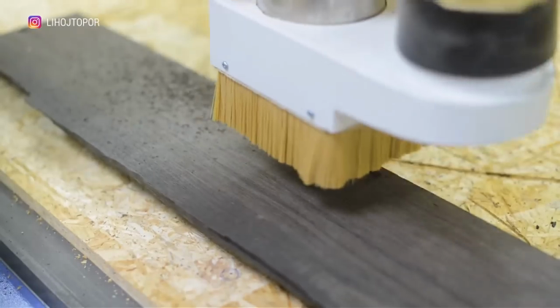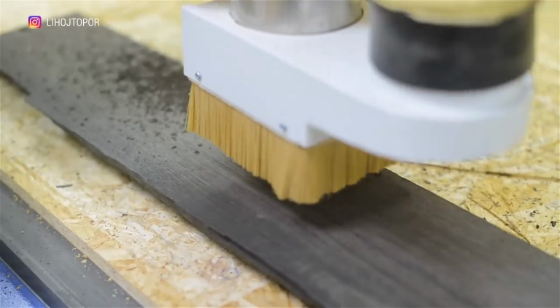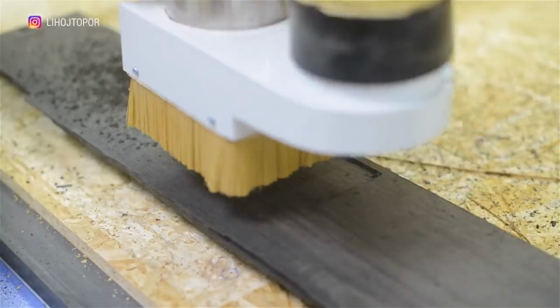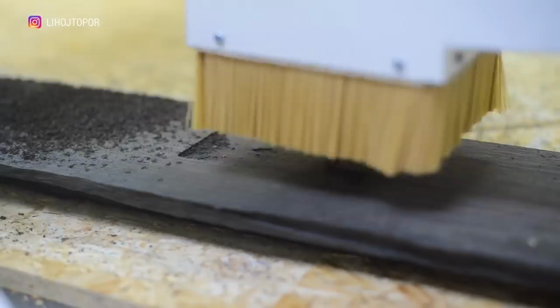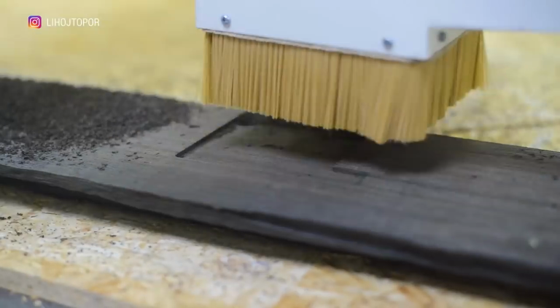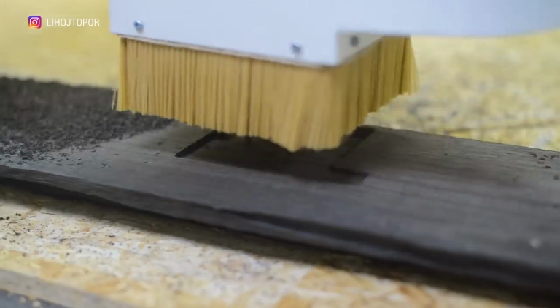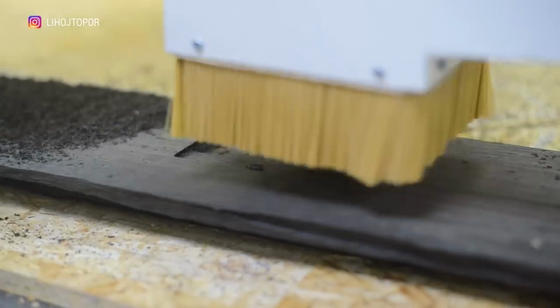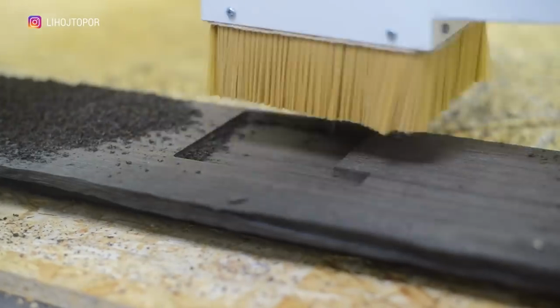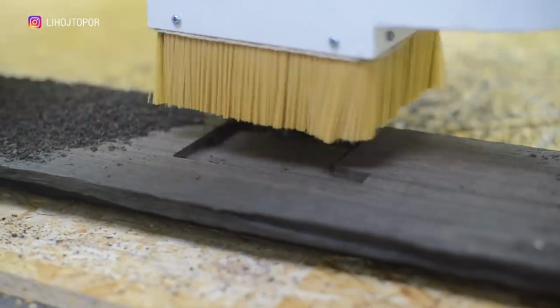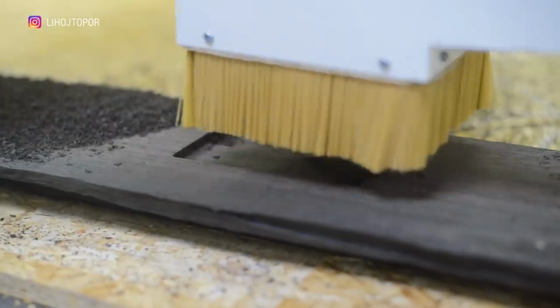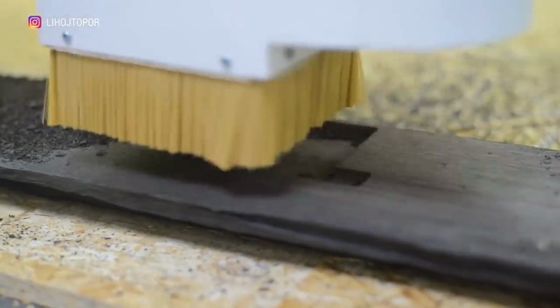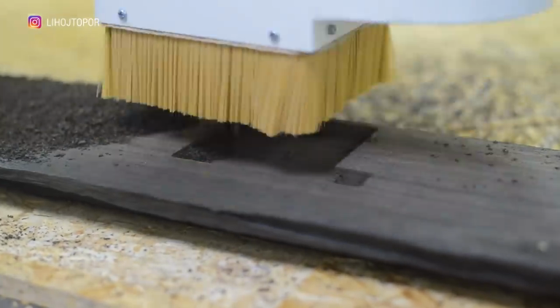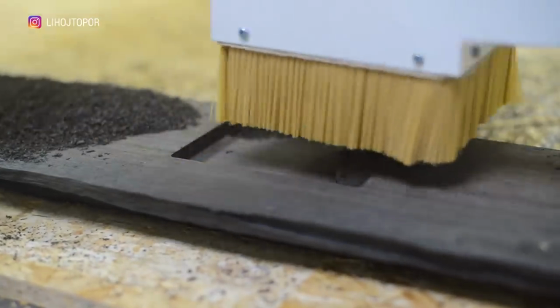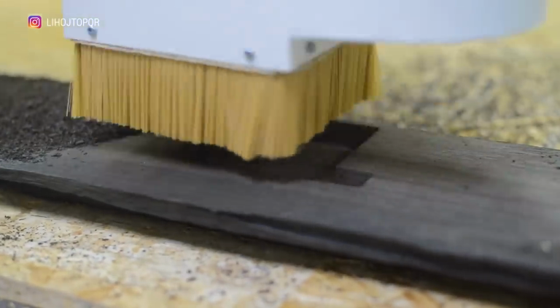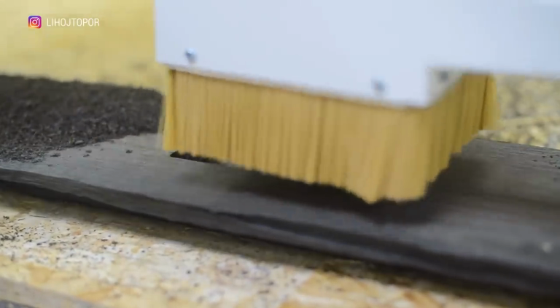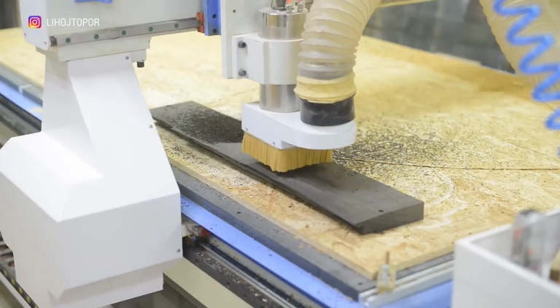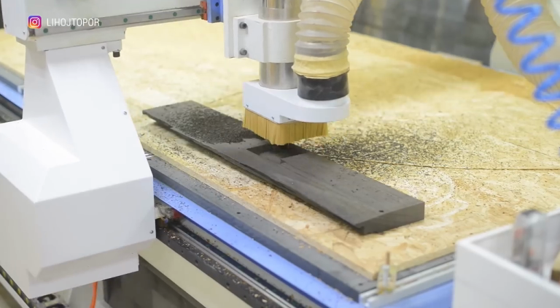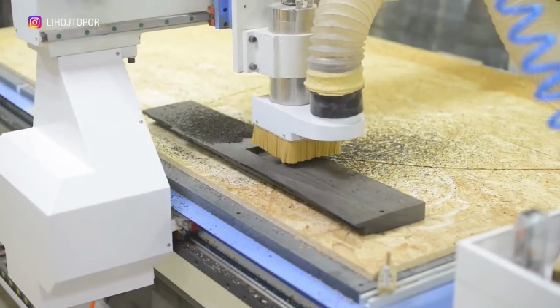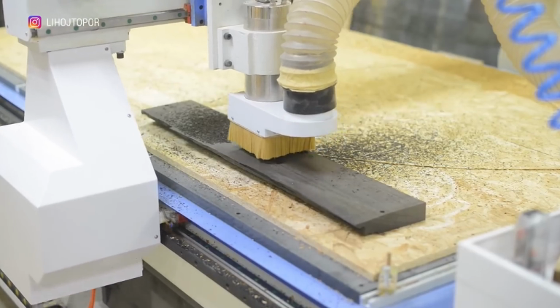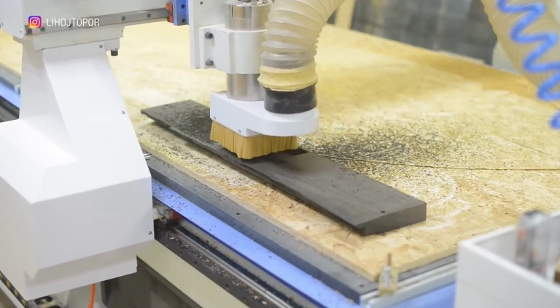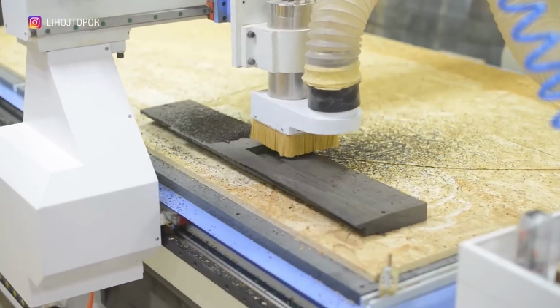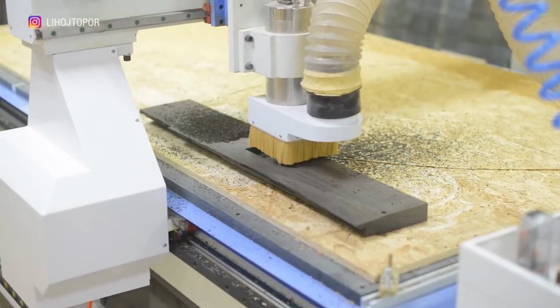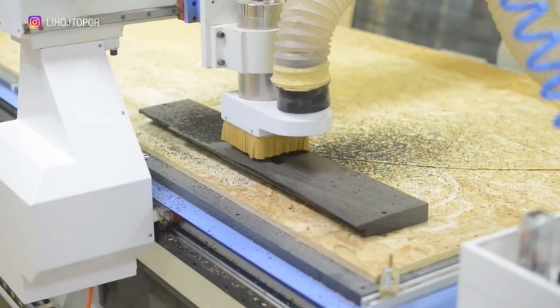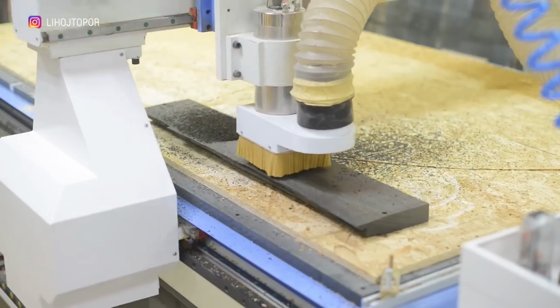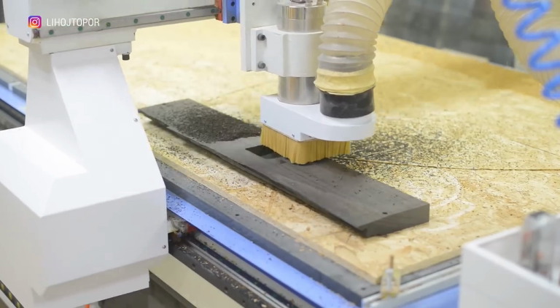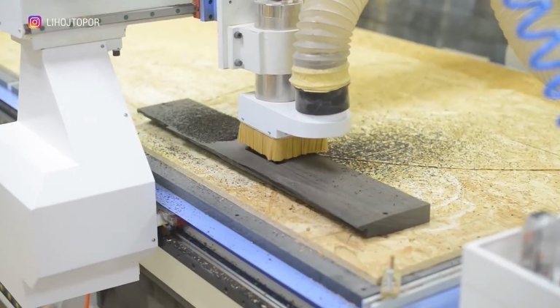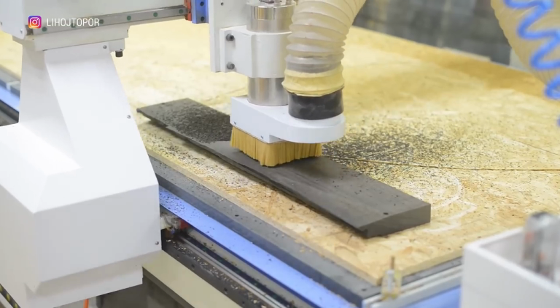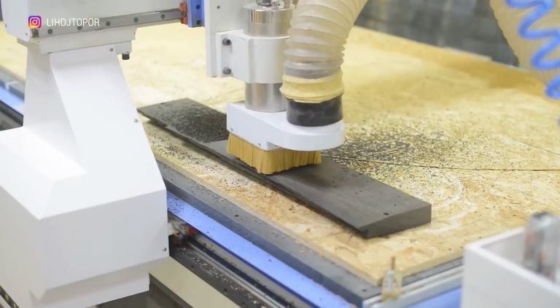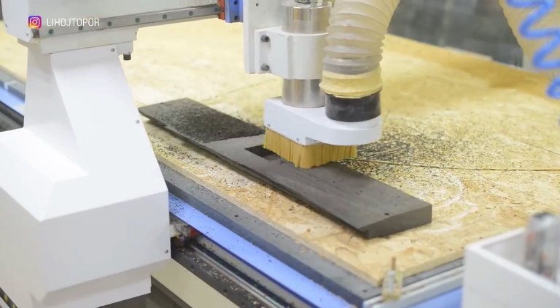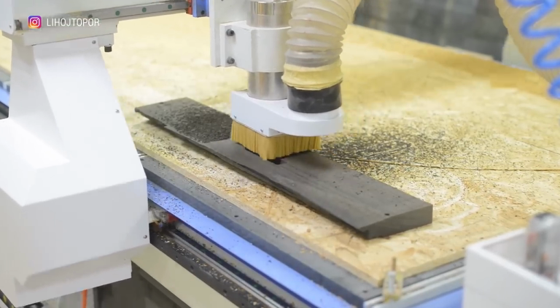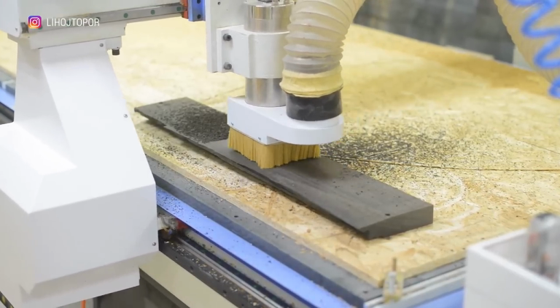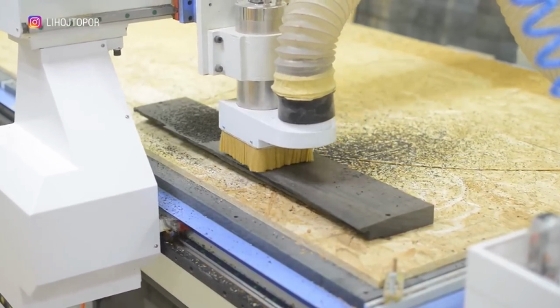We need to build a levitron into one of the sides of the table in order to make a small island levitate, just like in the movie Avatar. To do this, using the CNC, we make a sample in which the device fits perfectly. You will see its functionality a little later.